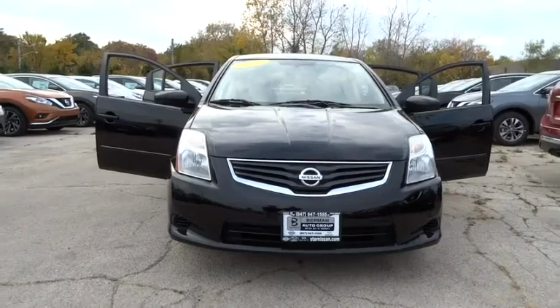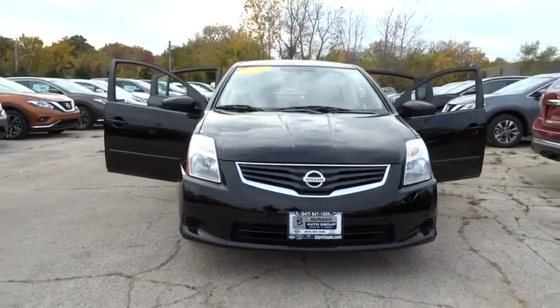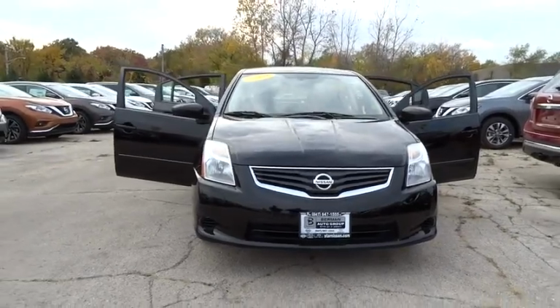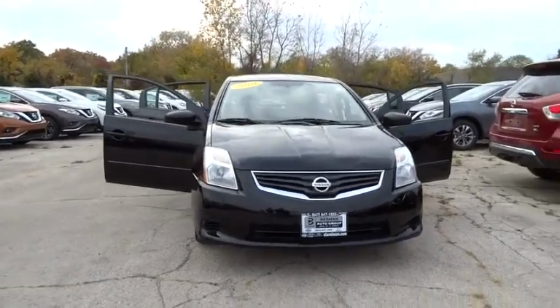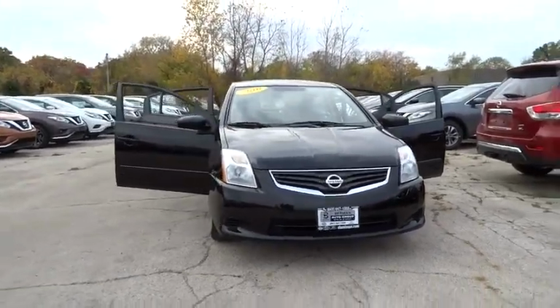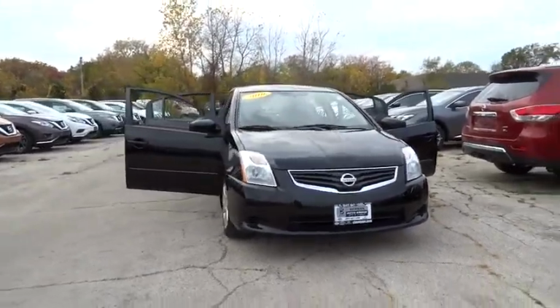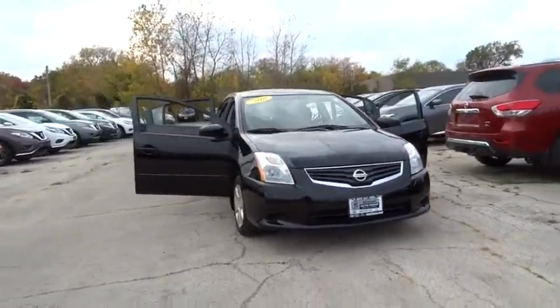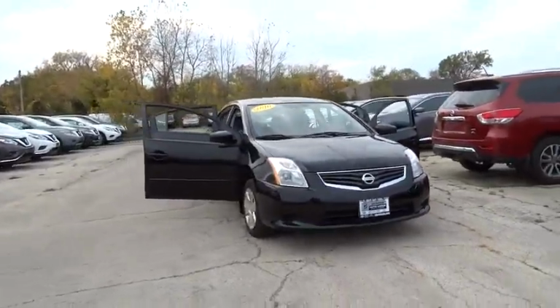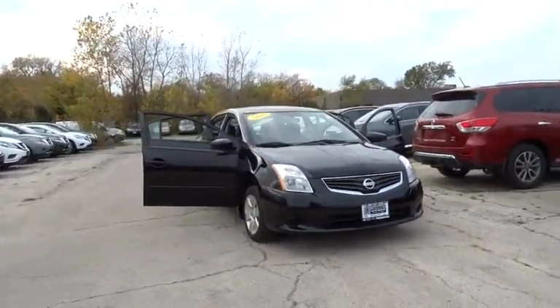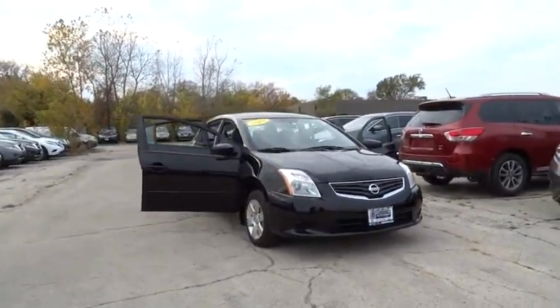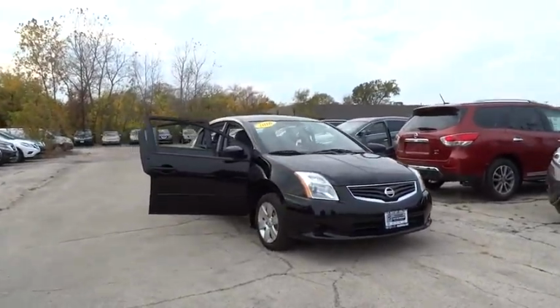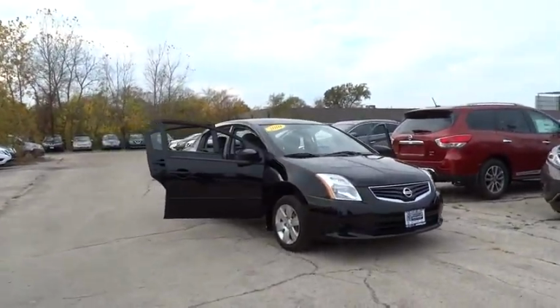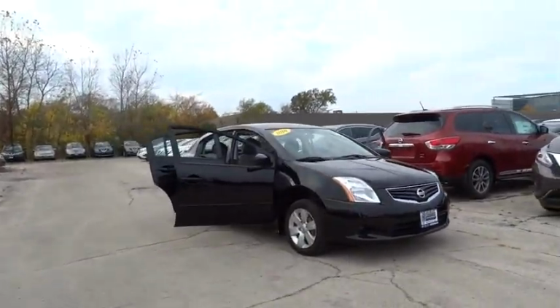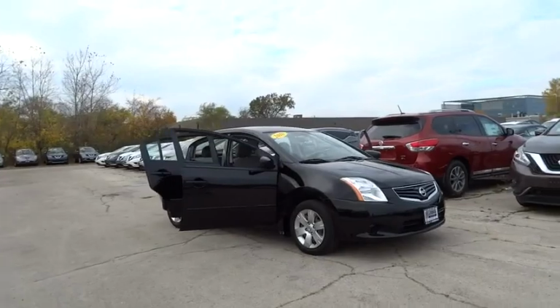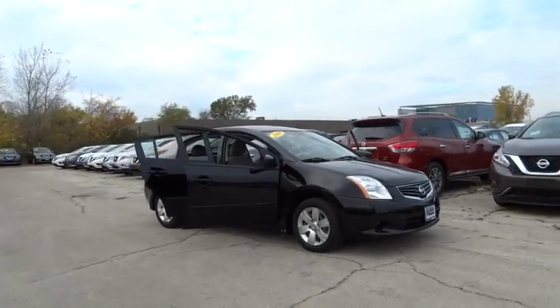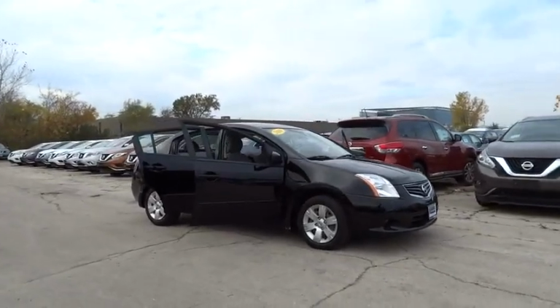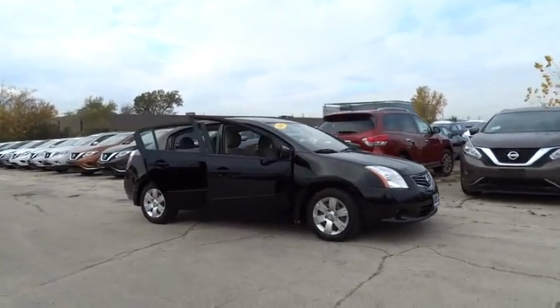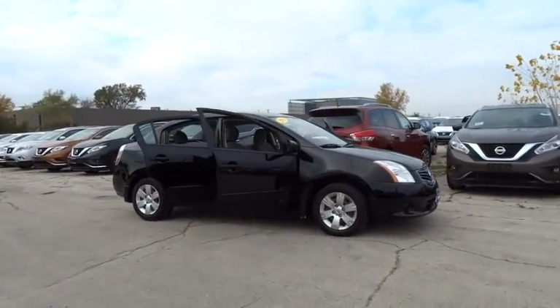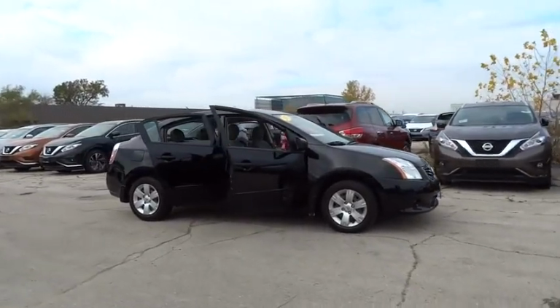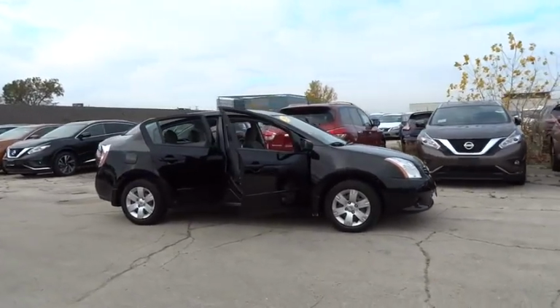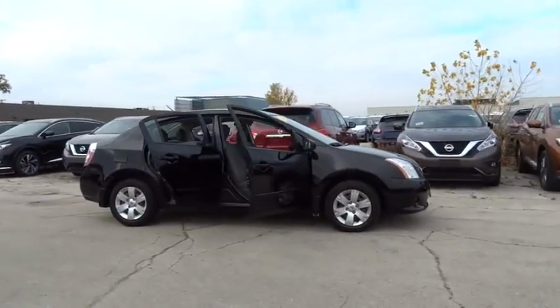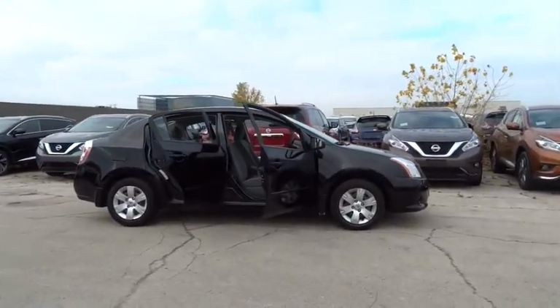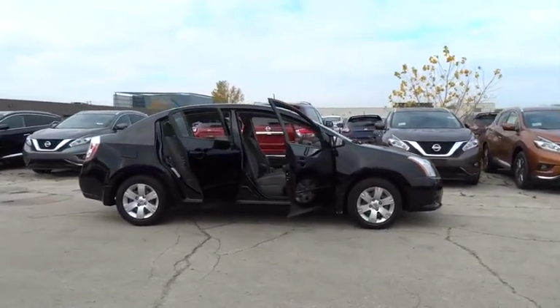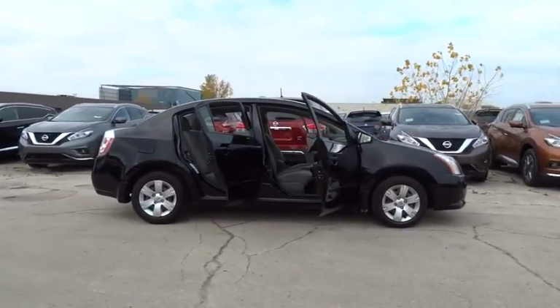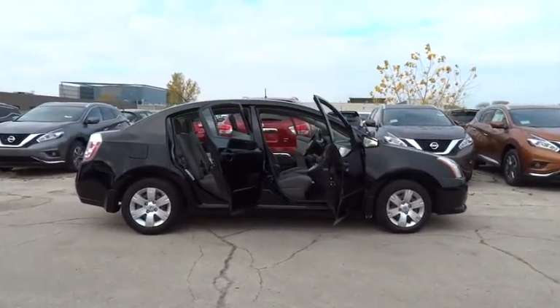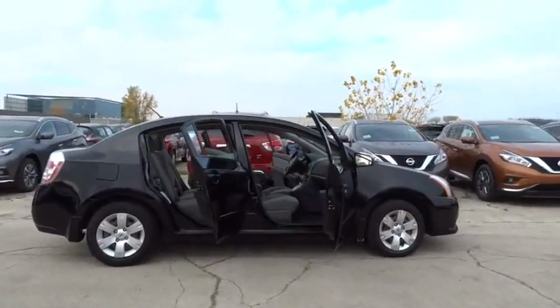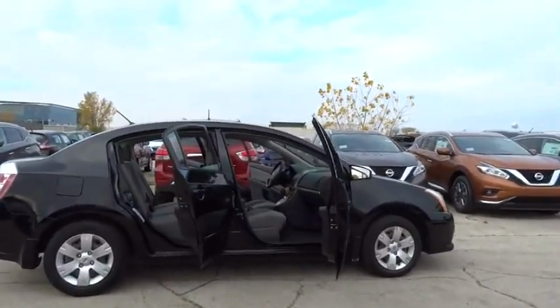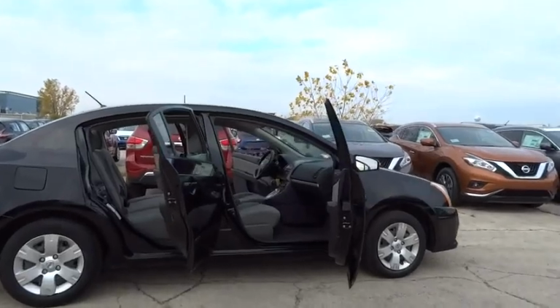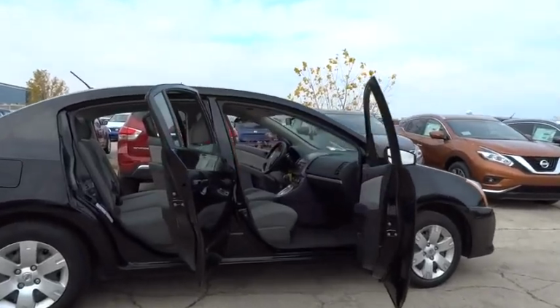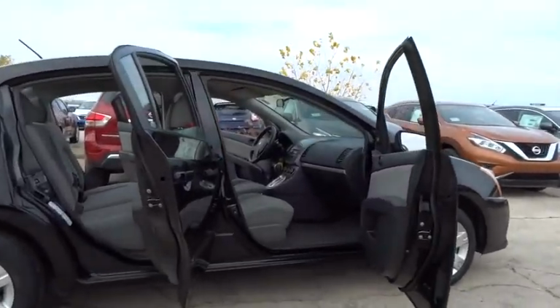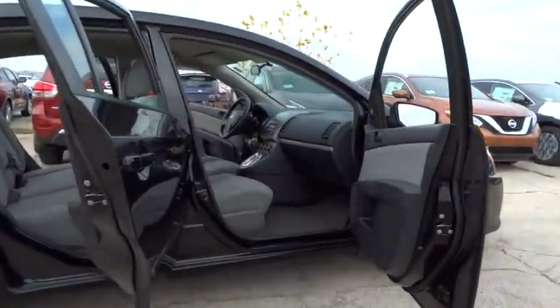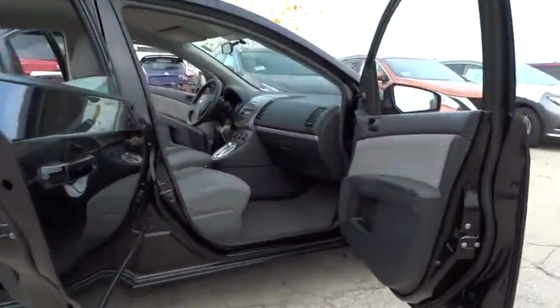2010 Sentra. With its spacious and versatile interior and stellar 34 miles per gallon fuel efficiency, the Nissan Sentra is the obvious choice for anyone who wants to enjoy a stylish and comfortable ride.